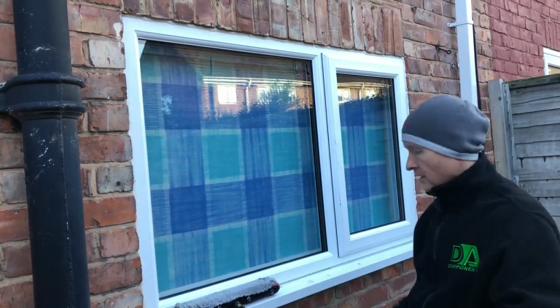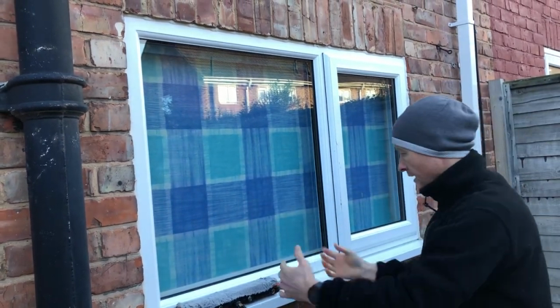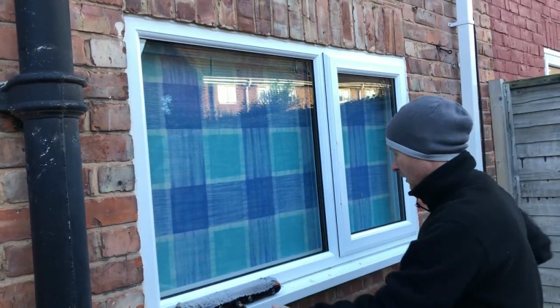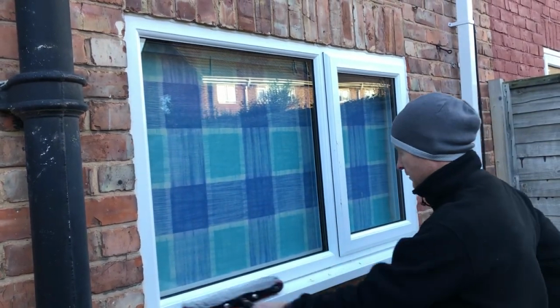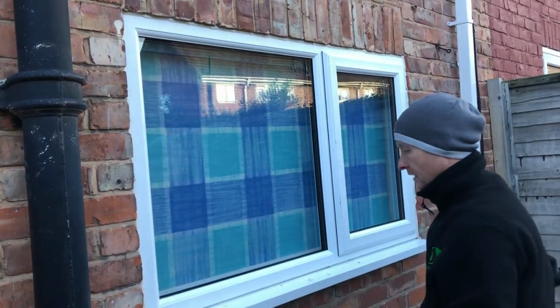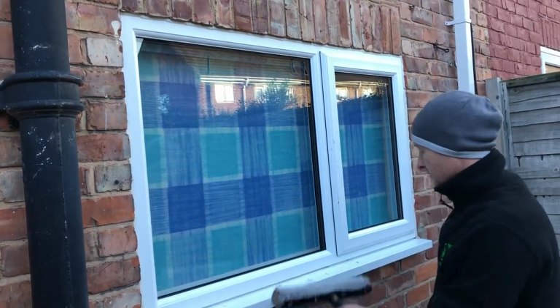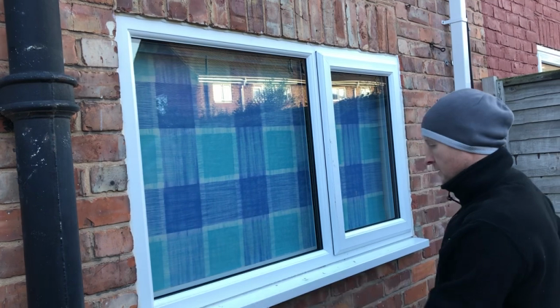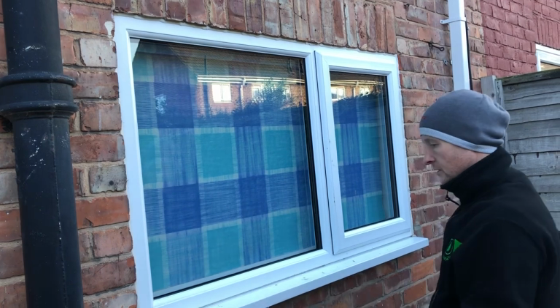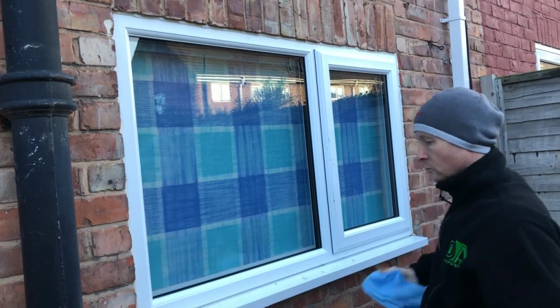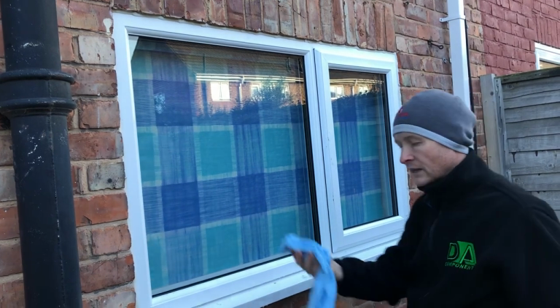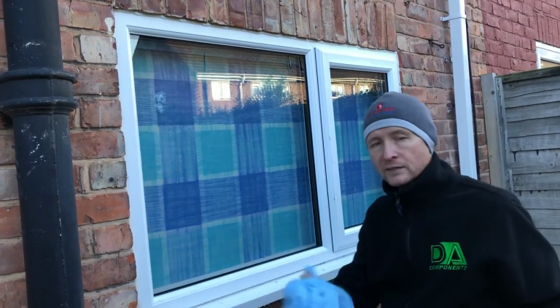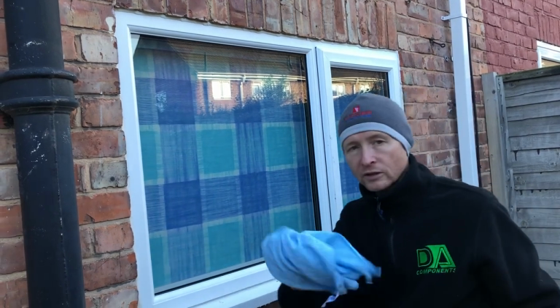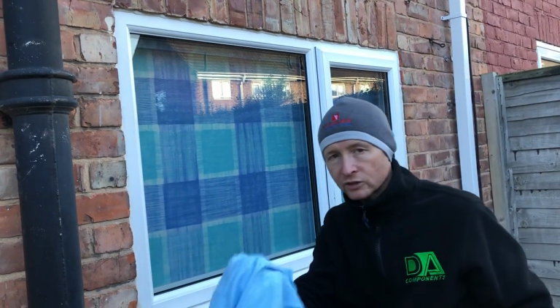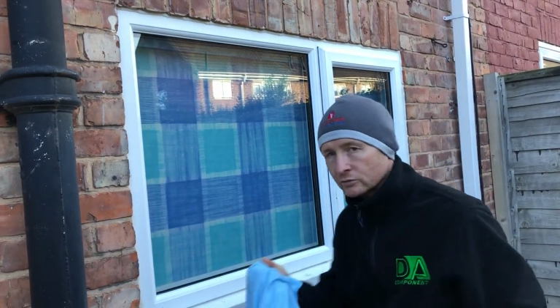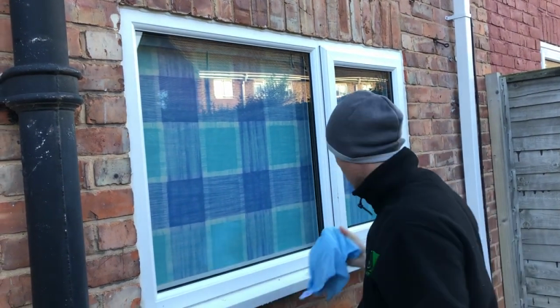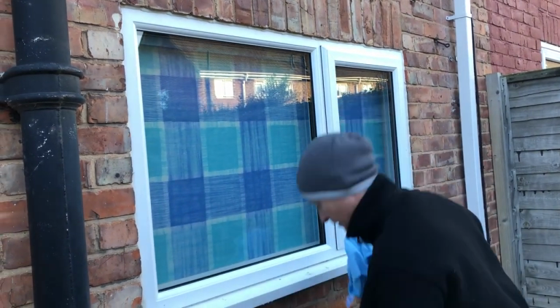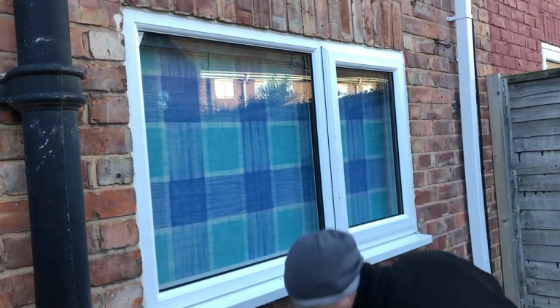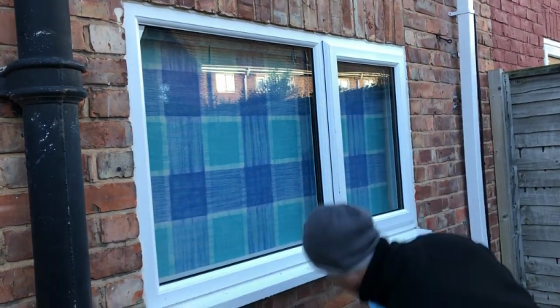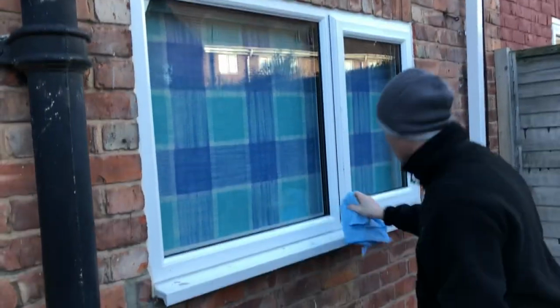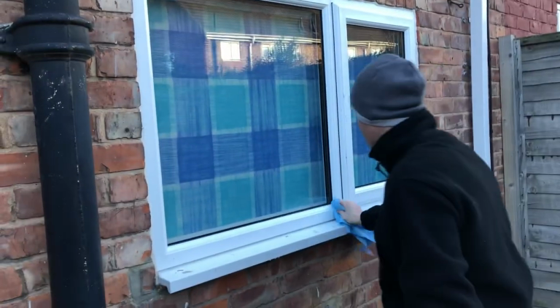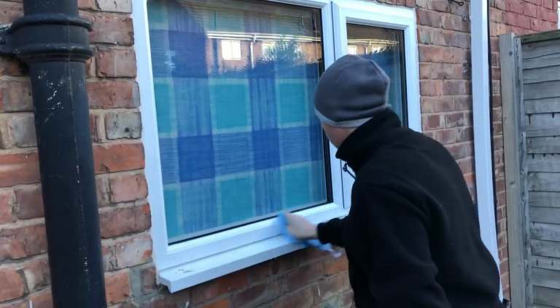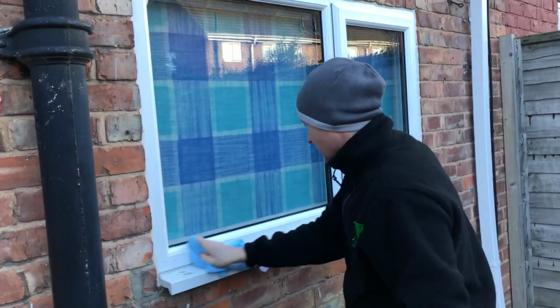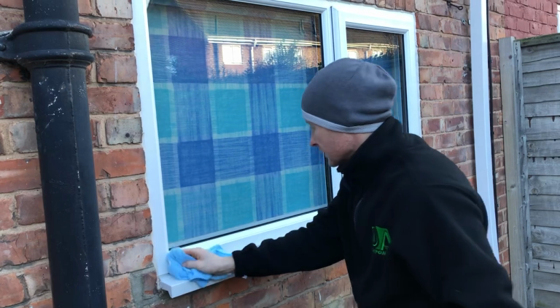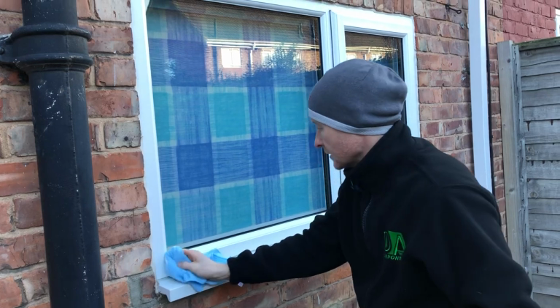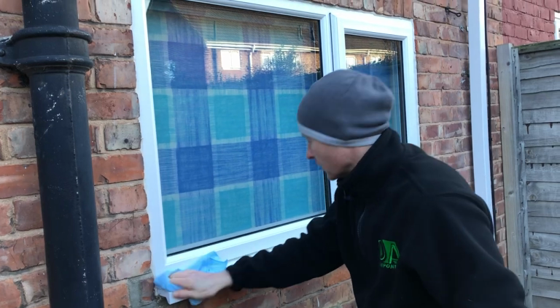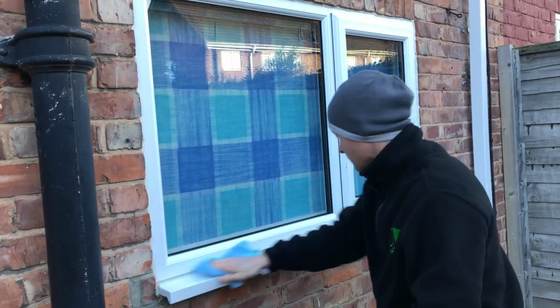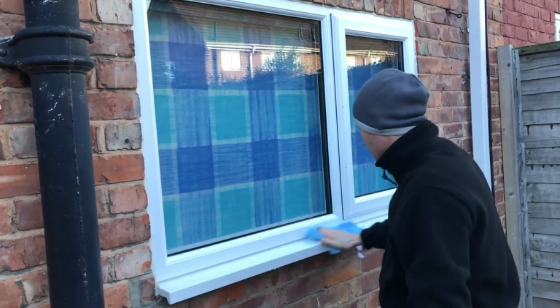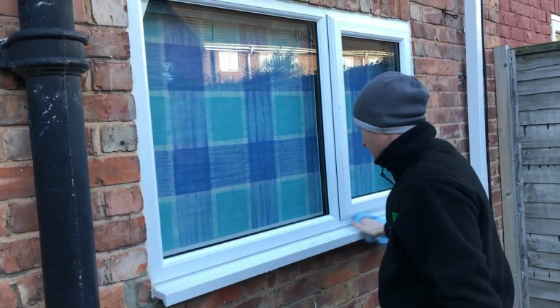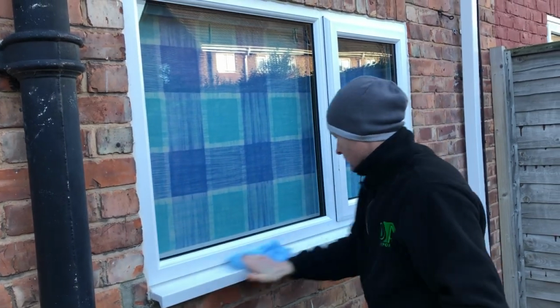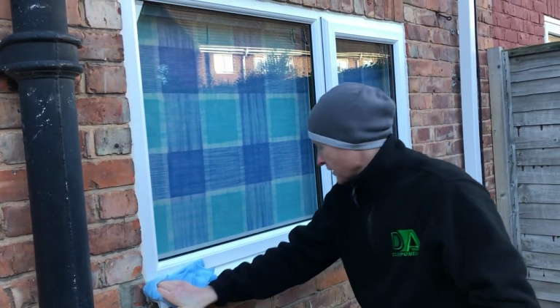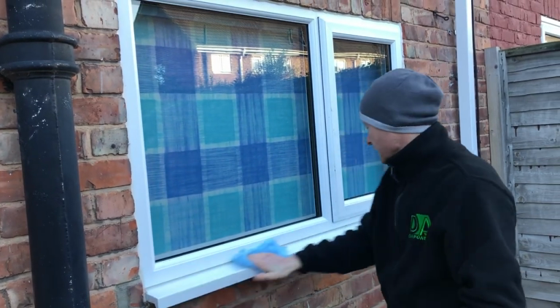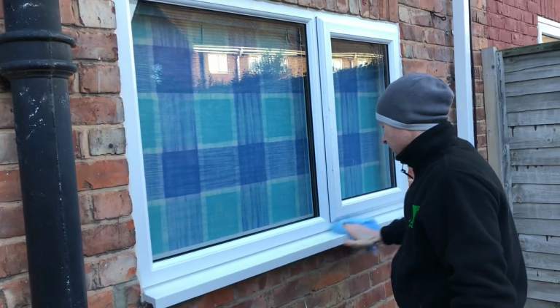That's how I would traditionally clean that window. Then I would start cleaning the sills with that same cloth I've just used — start cleaning it all up, ready for the next window.